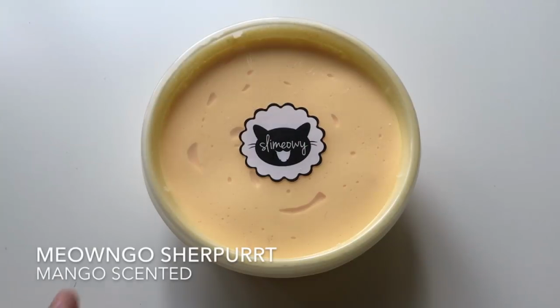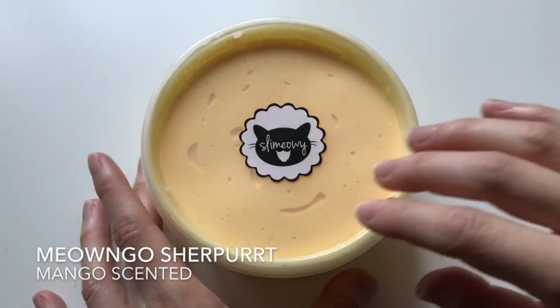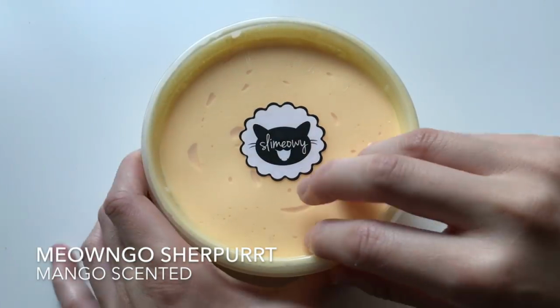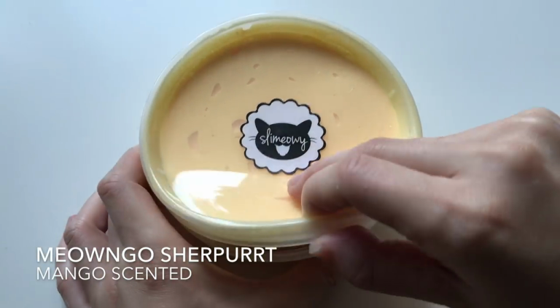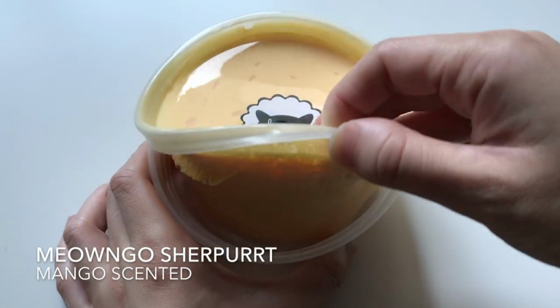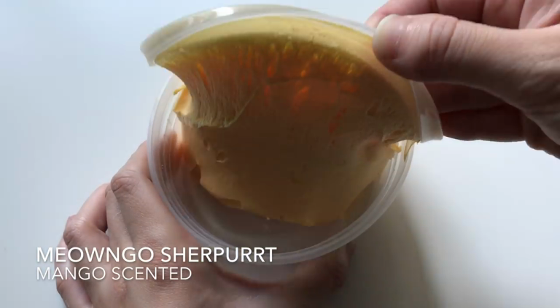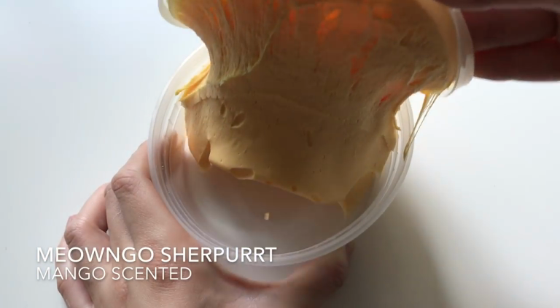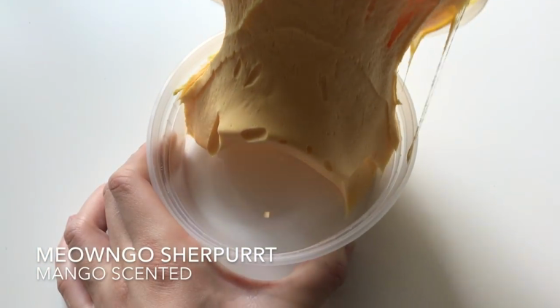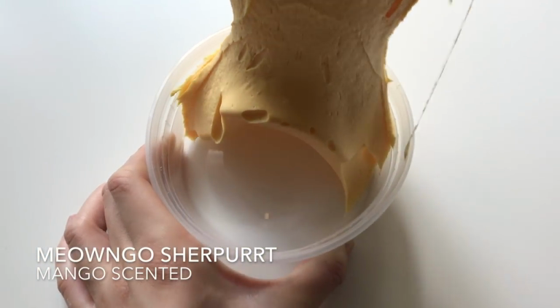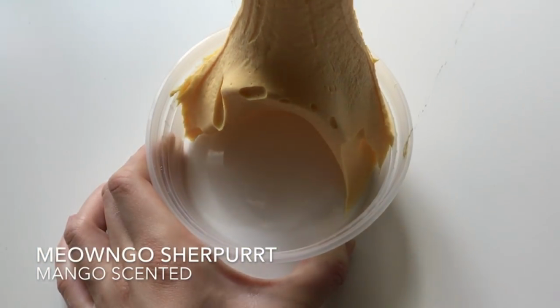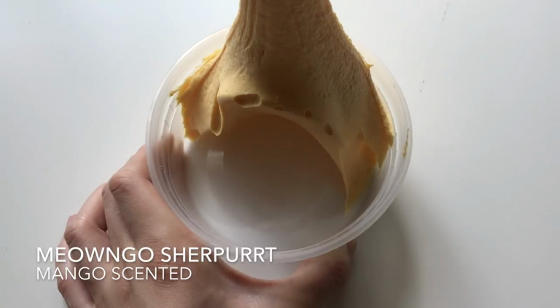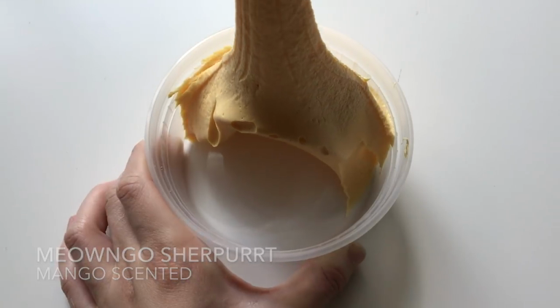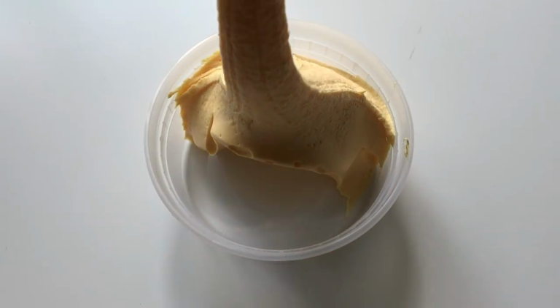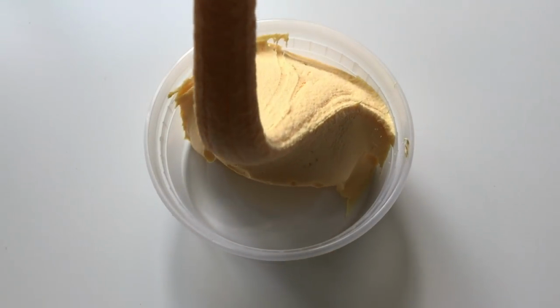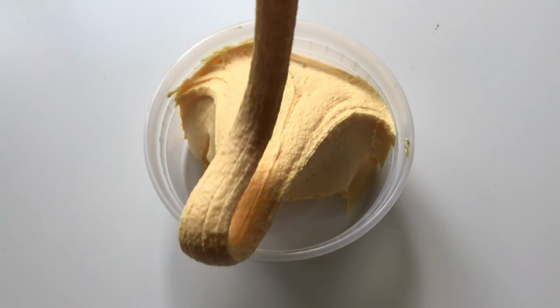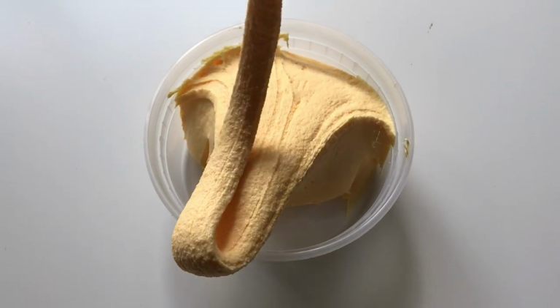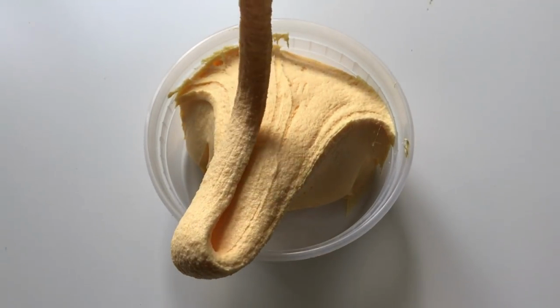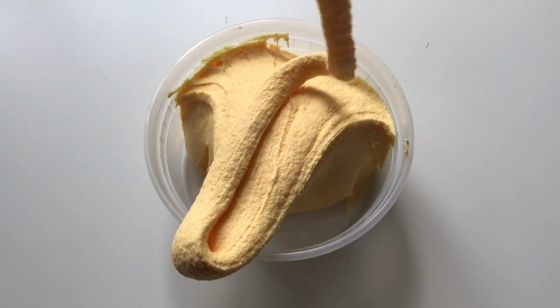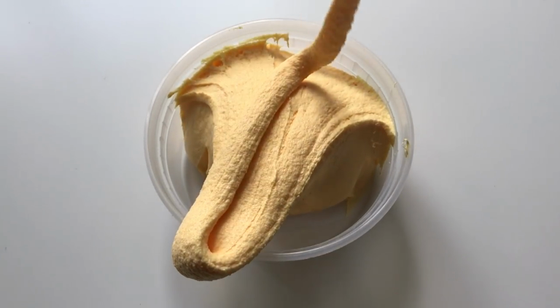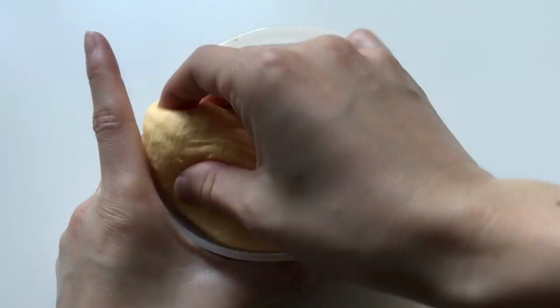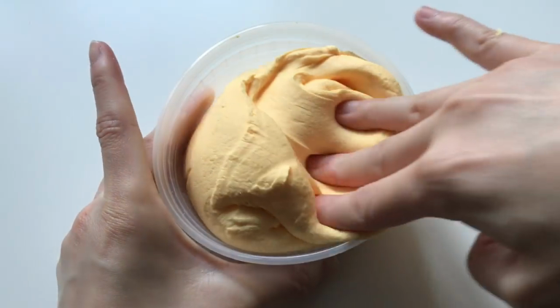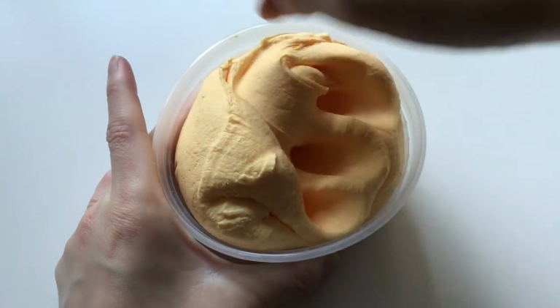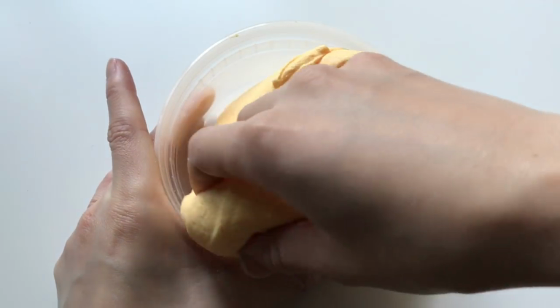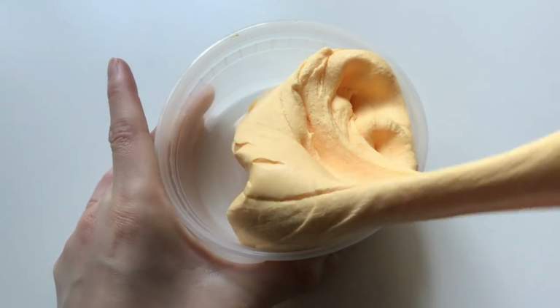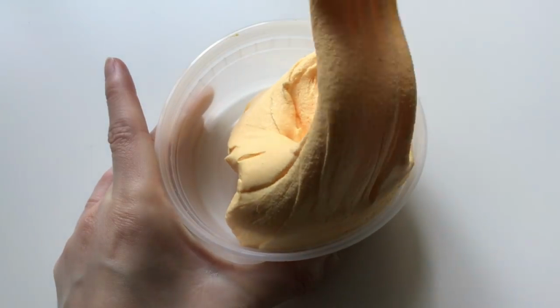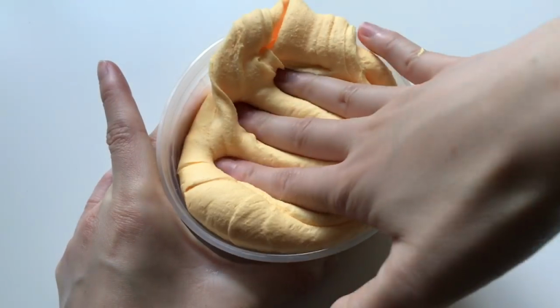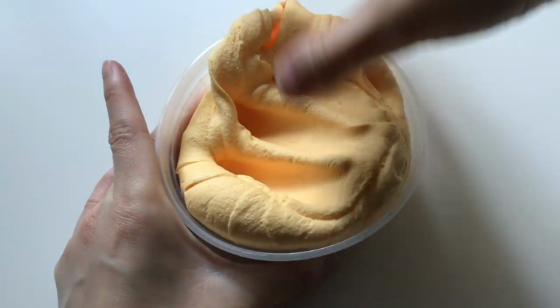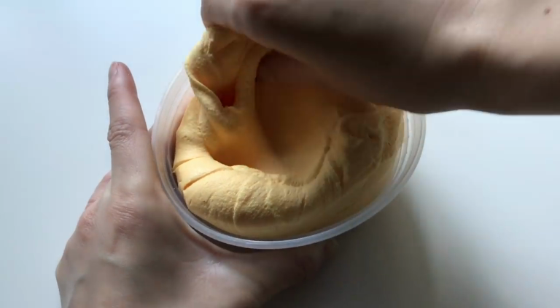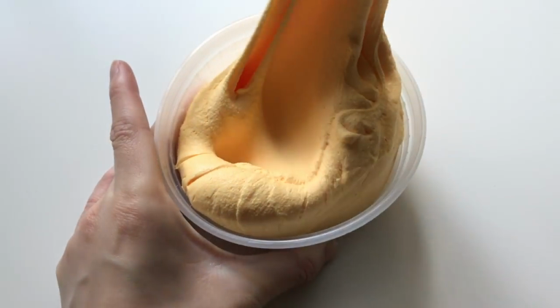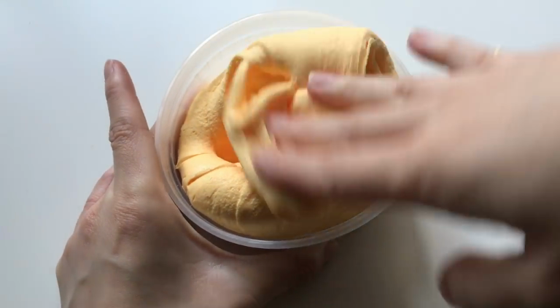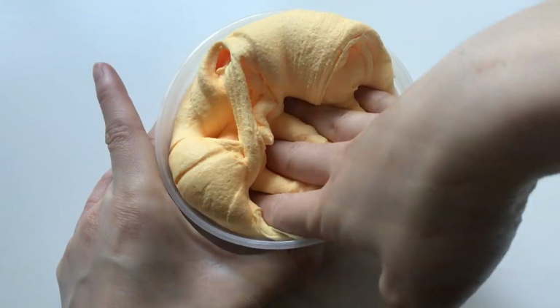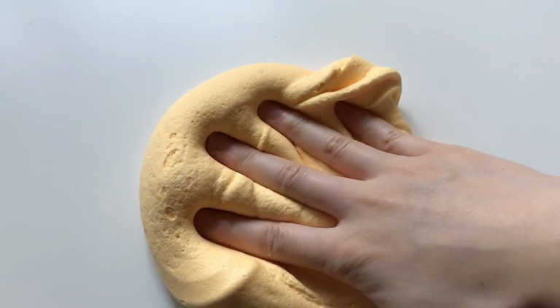This one is called Nyamgo Sherpert and this one is a mix between my icy and butter slime. It's like a super super creamy and soft butter slime. And of course it's mango scented.